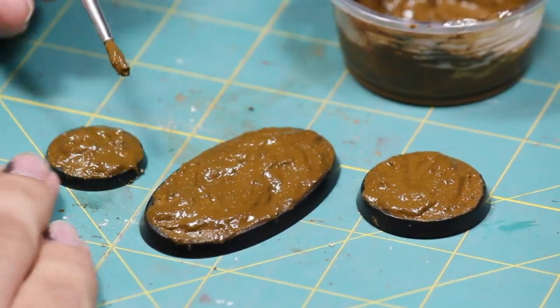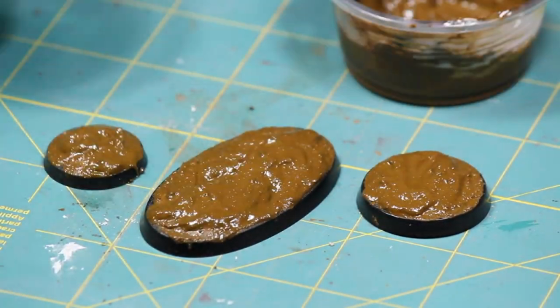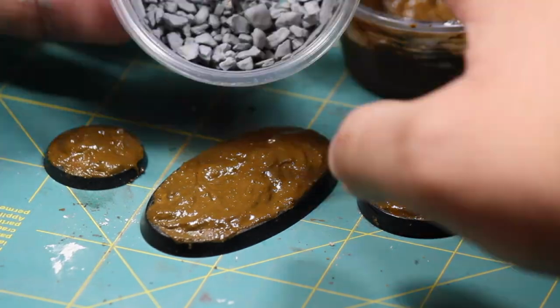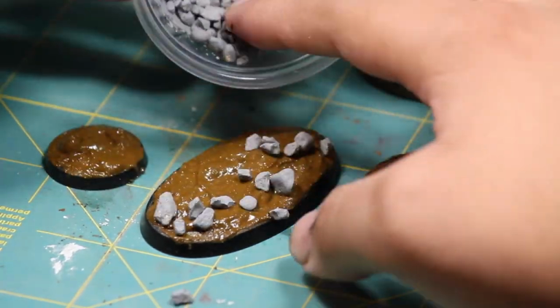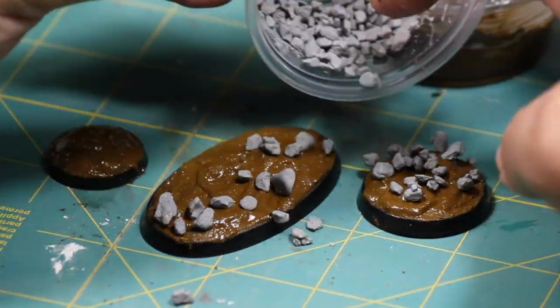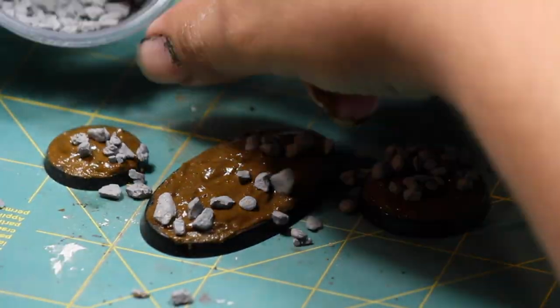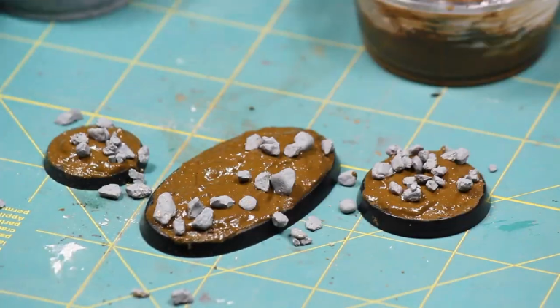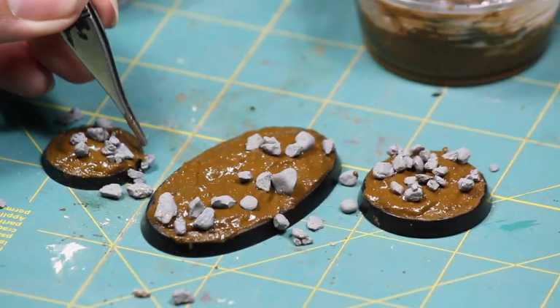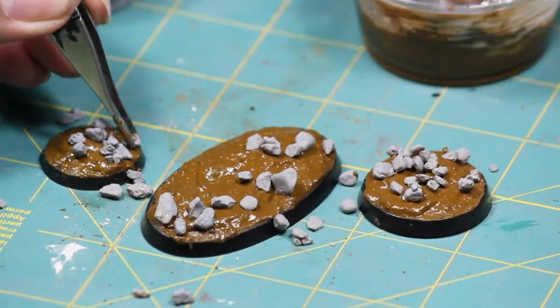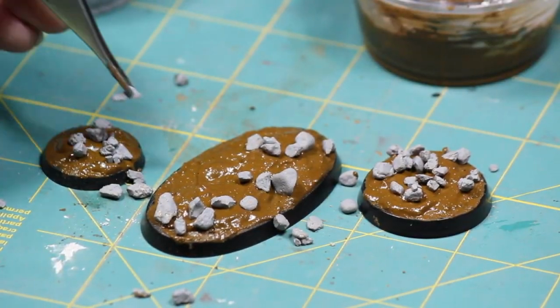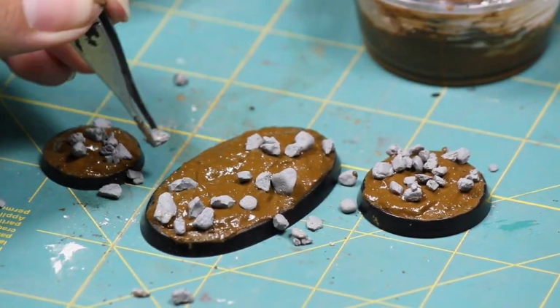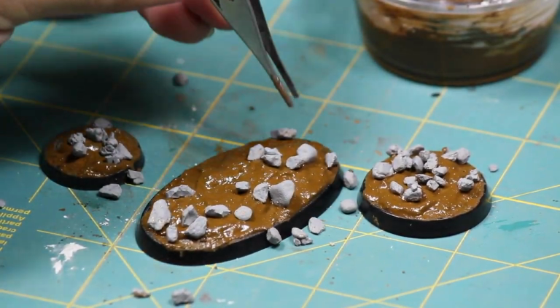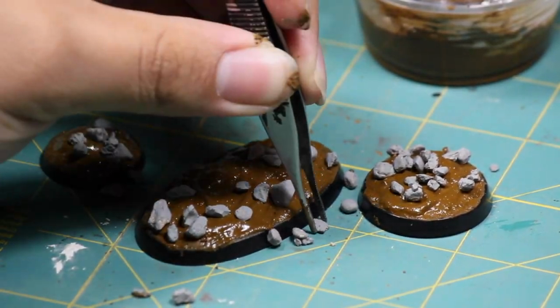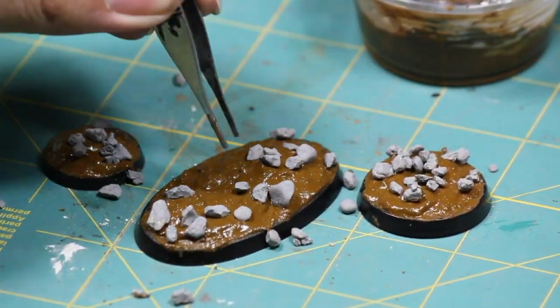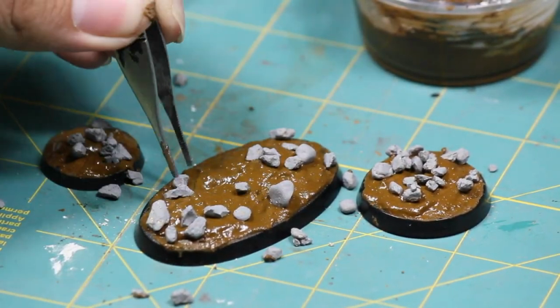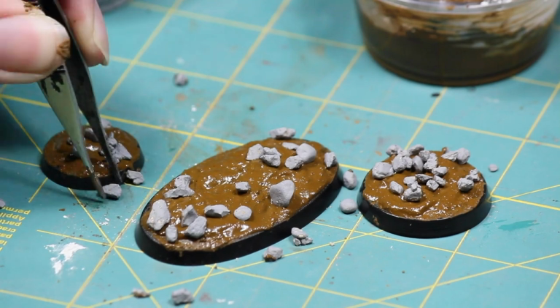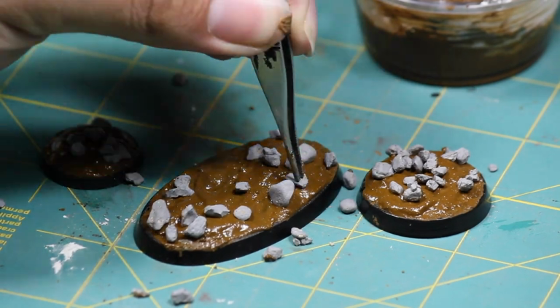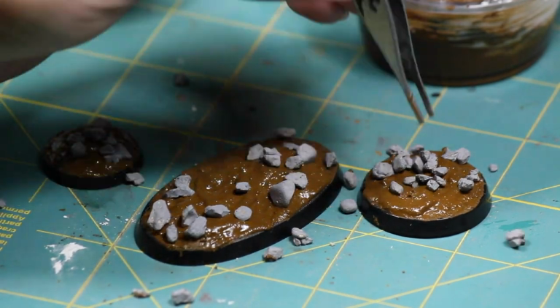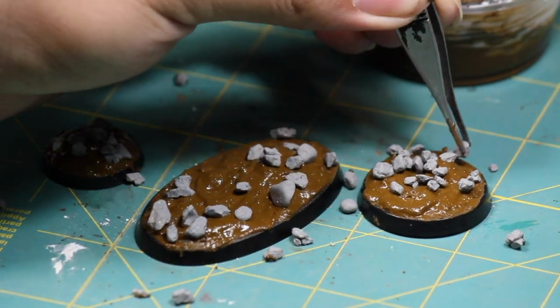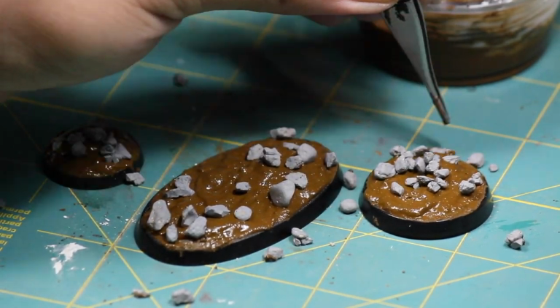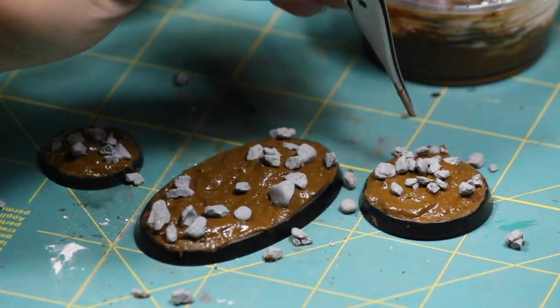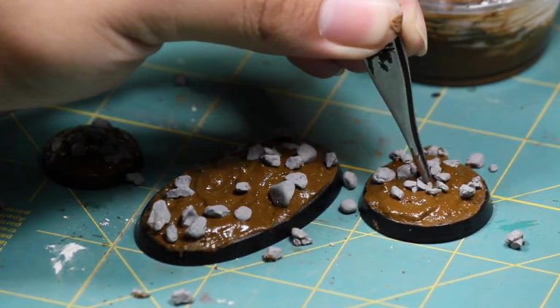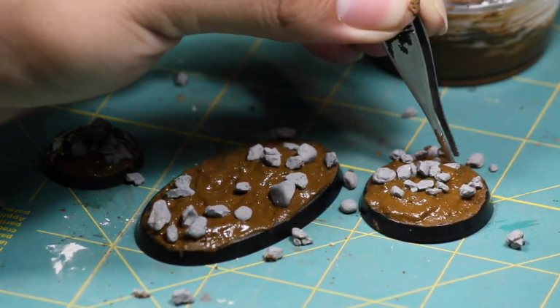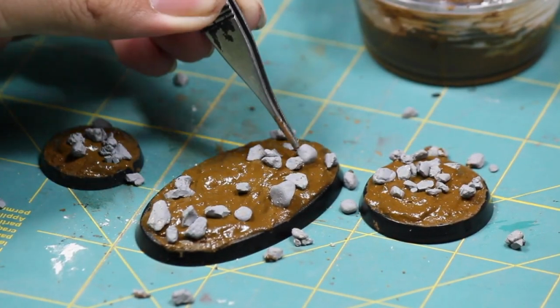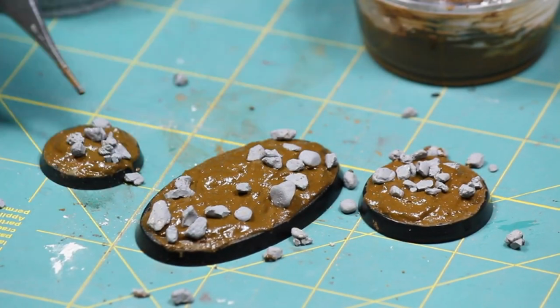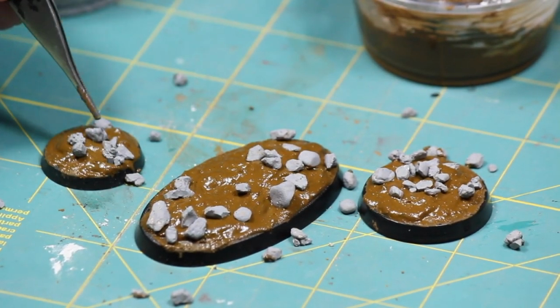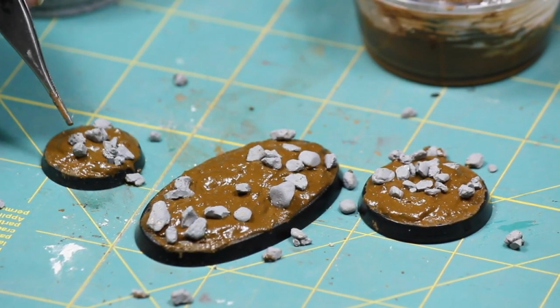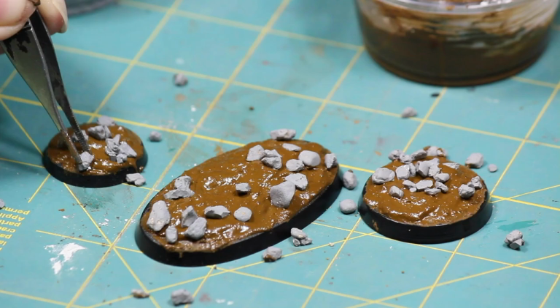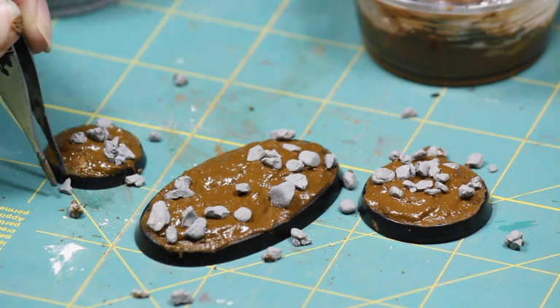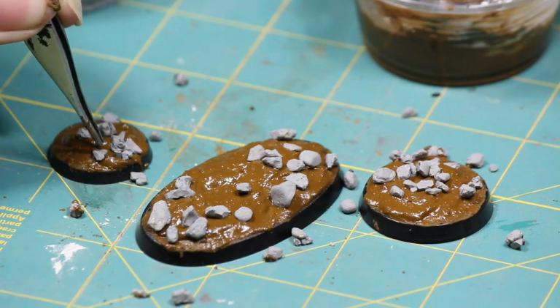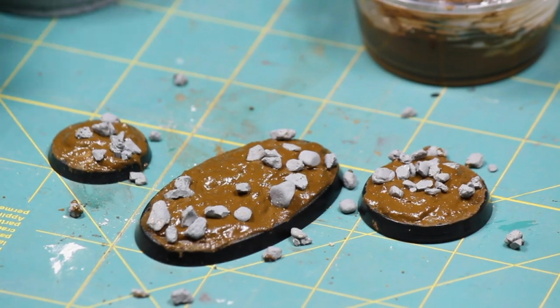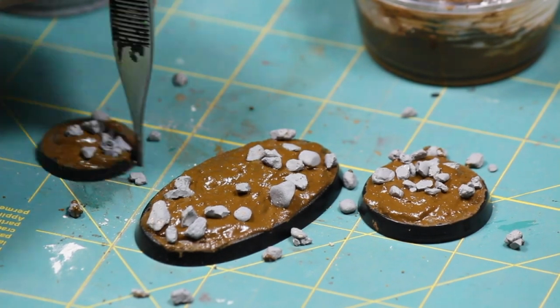While that texture paste was still wet I sprinkled on some of the rocks that I painted gray earlier. I used some tweezers to make sure that the rocks were exactly how I wanted them and I also gave them all a little tap to press them into the texture paste.